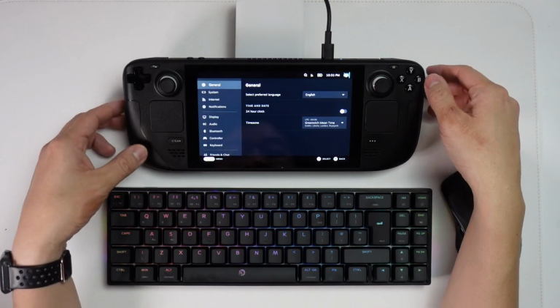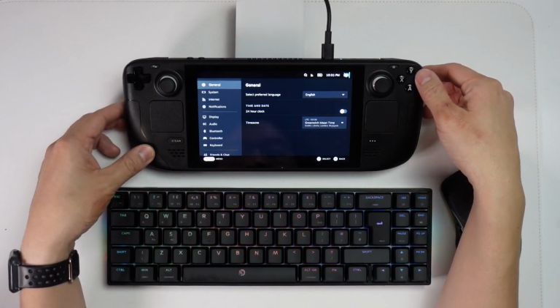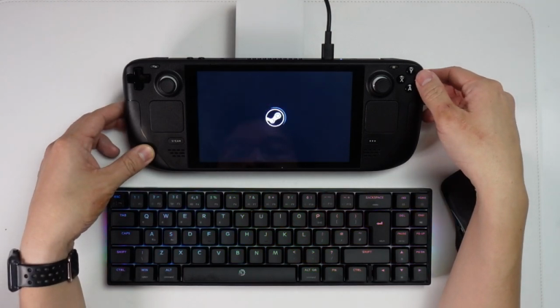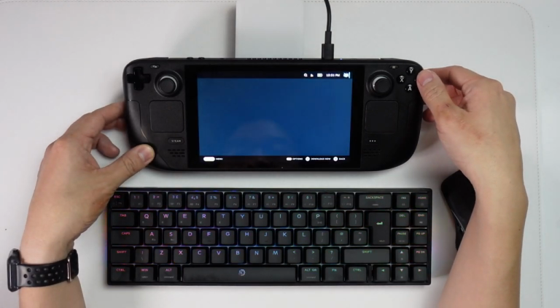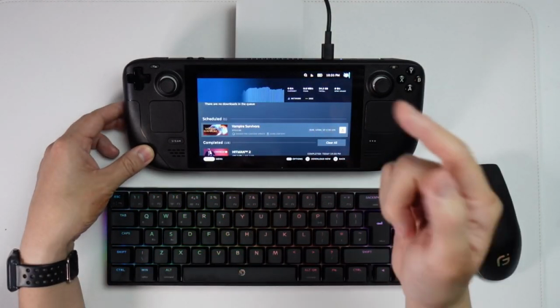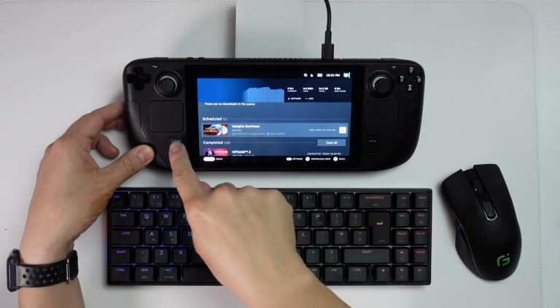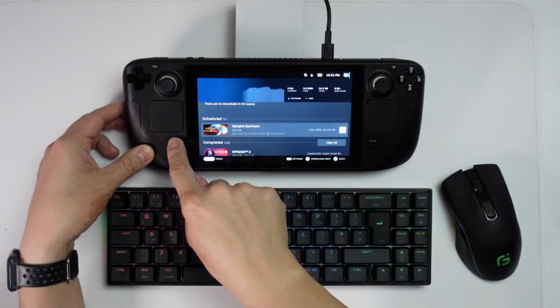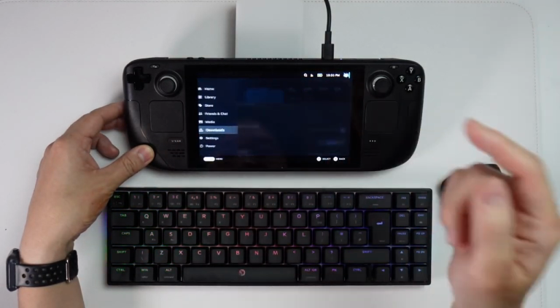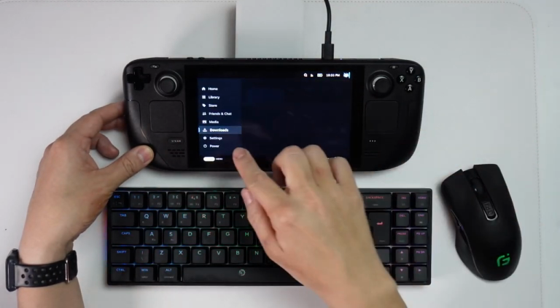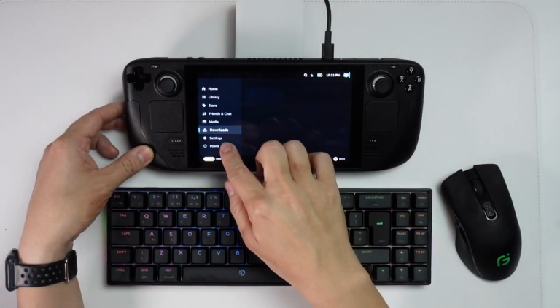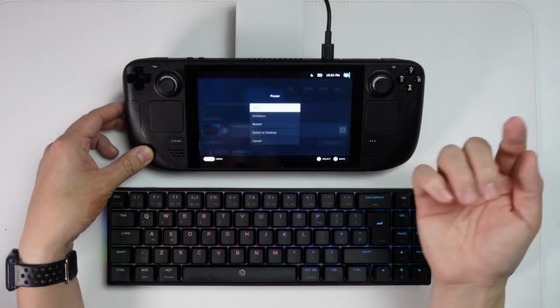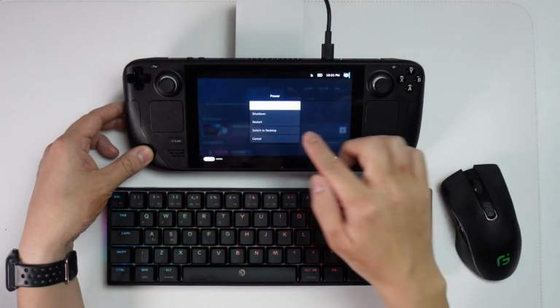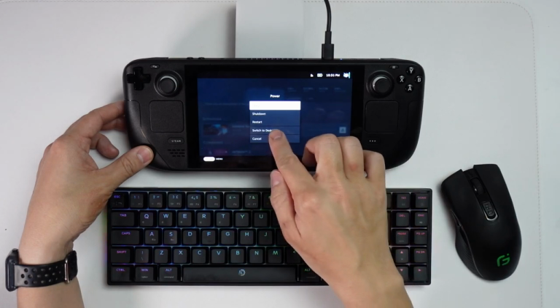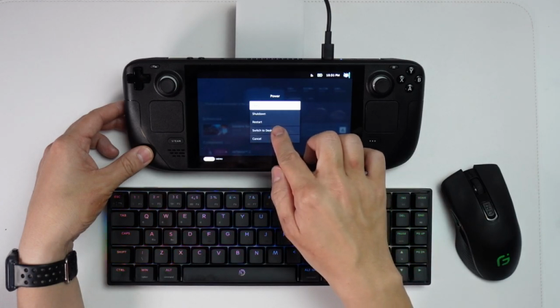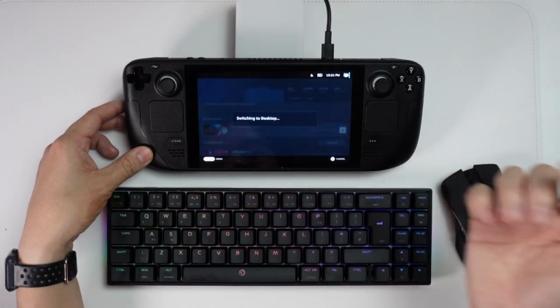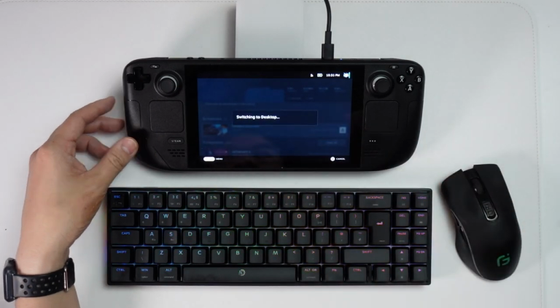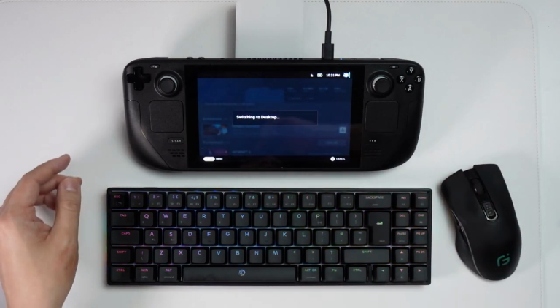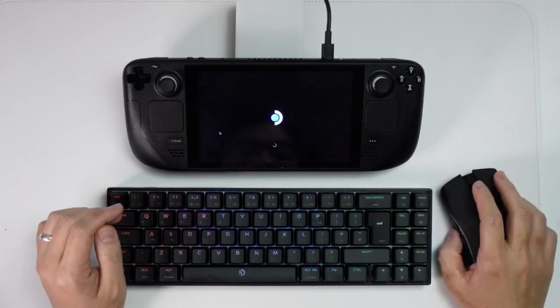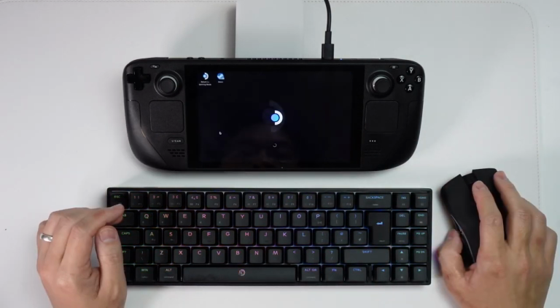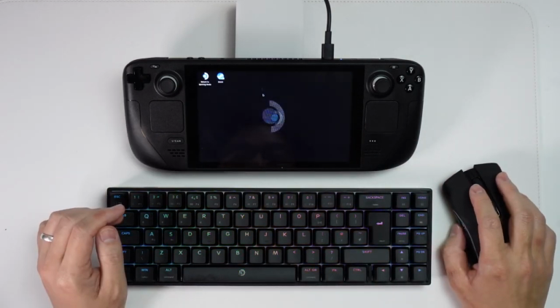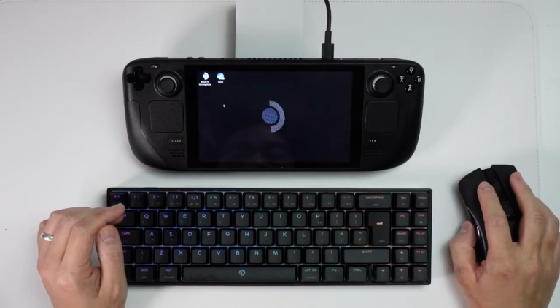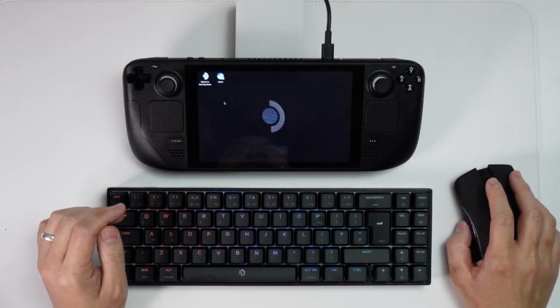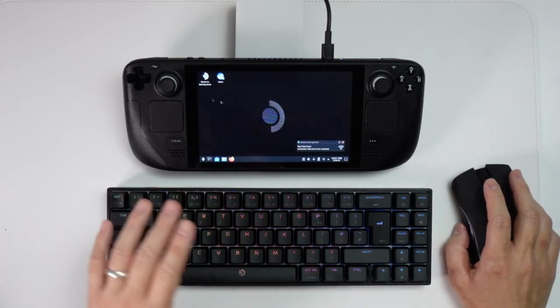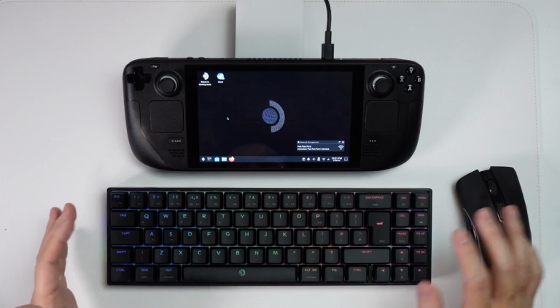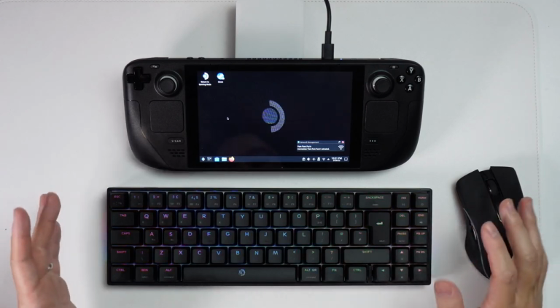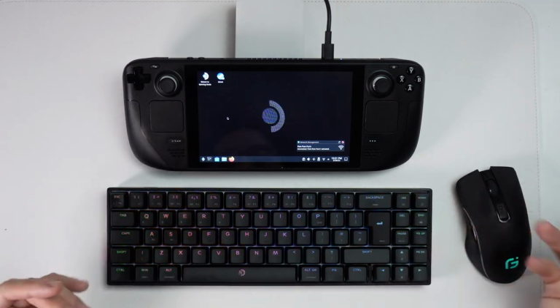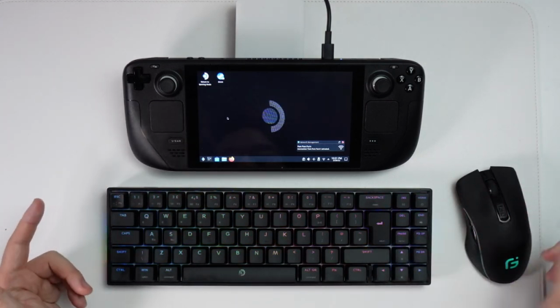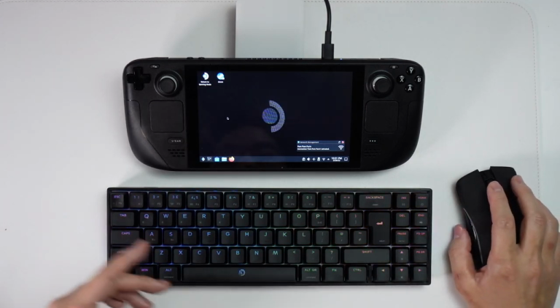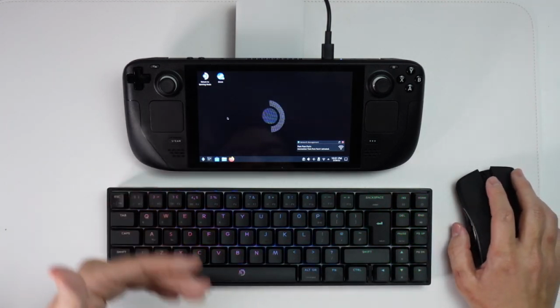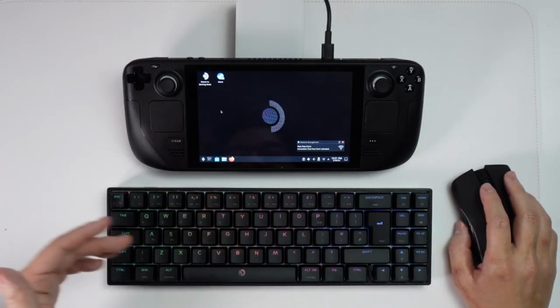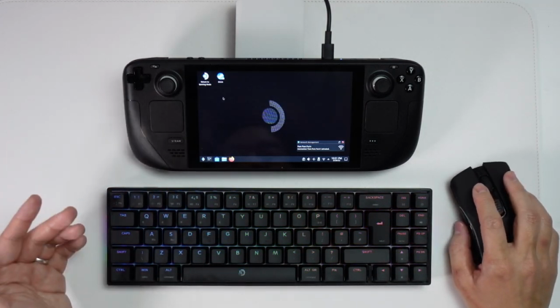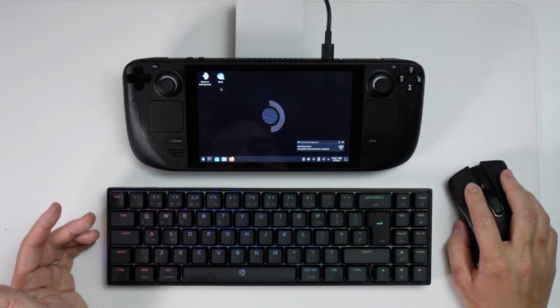I'm going to go back here, then press the Steam button, press power, and click switch to desktop. I've got my keyboard and mouse paired via Bluetooth and it persists over the desktop as well.